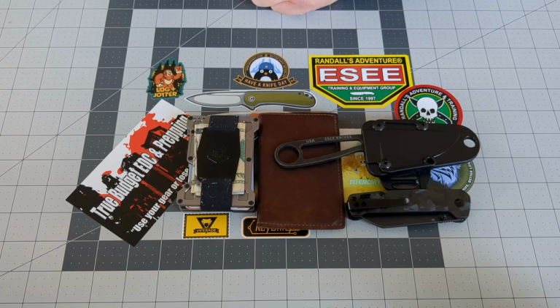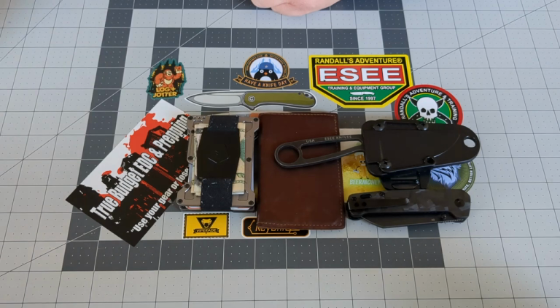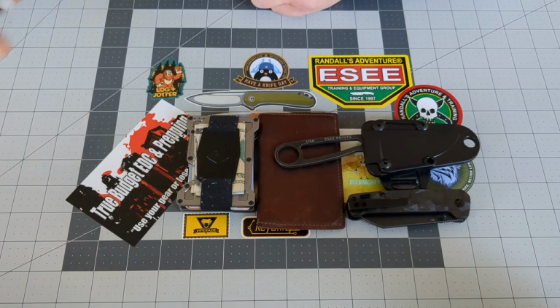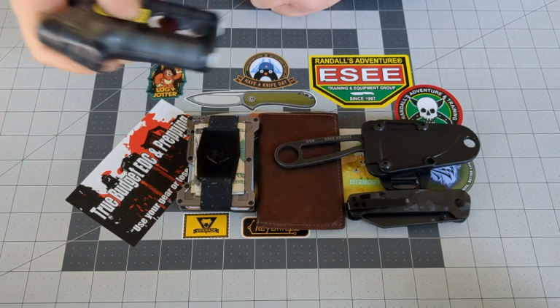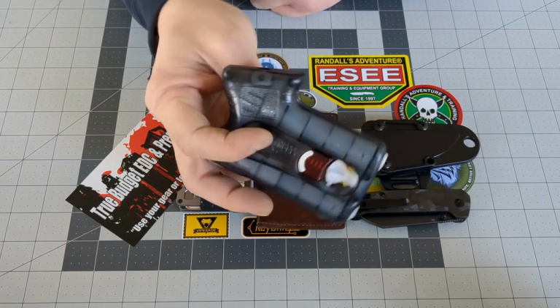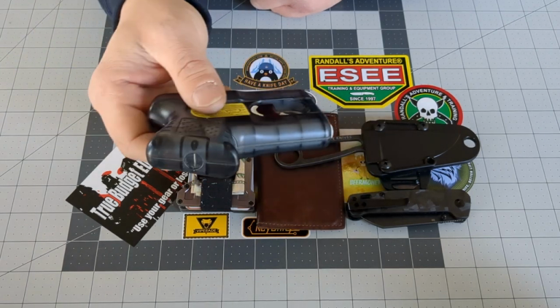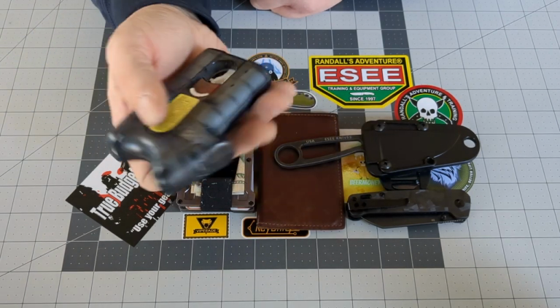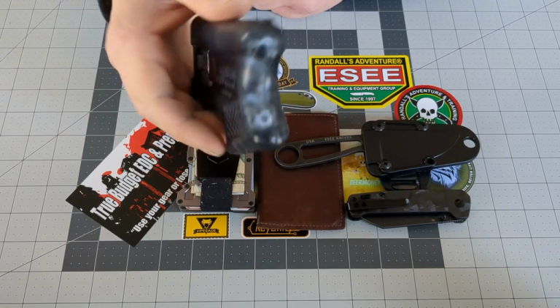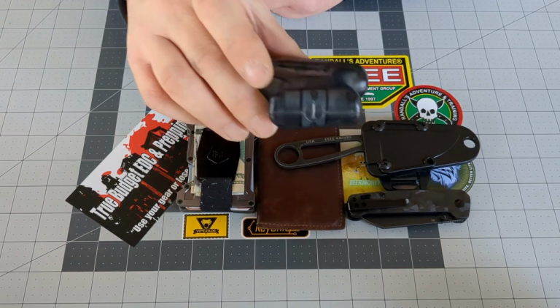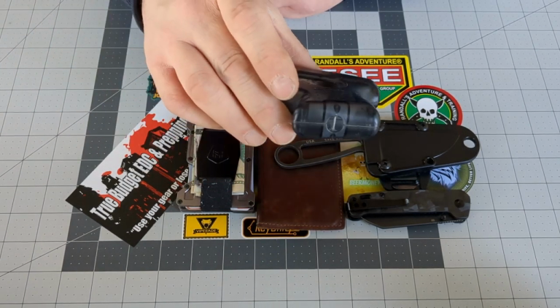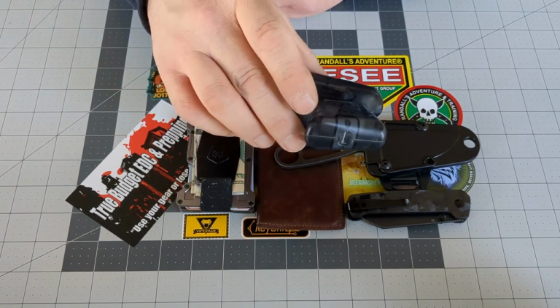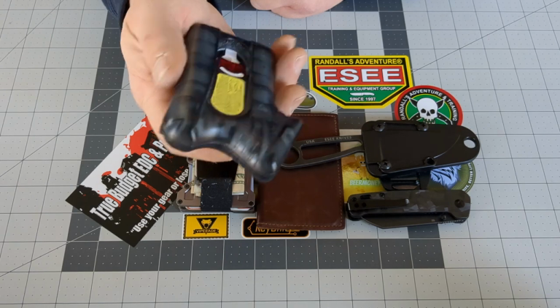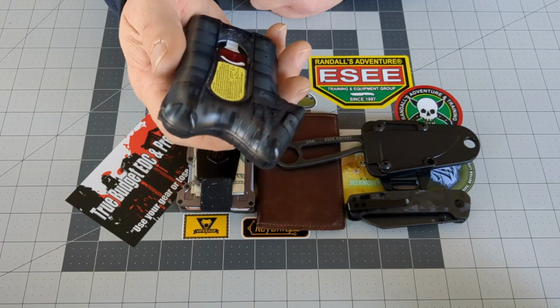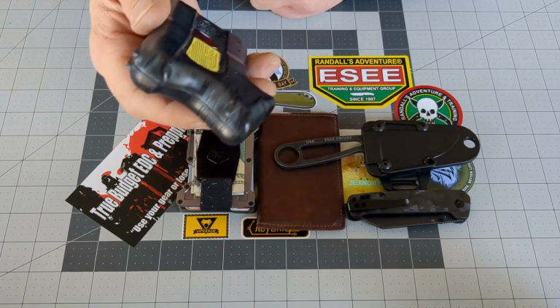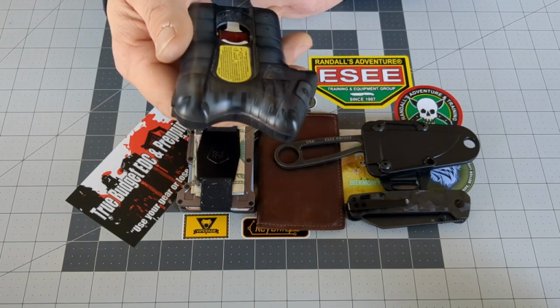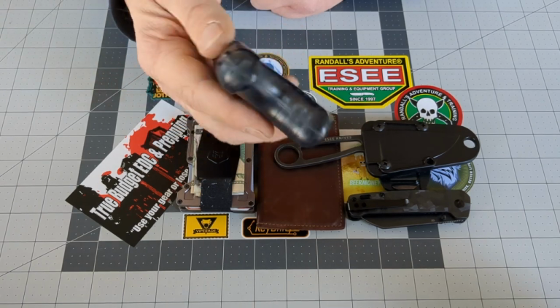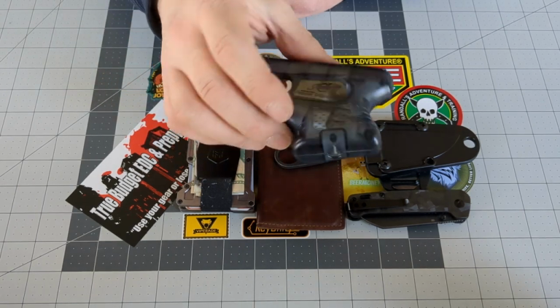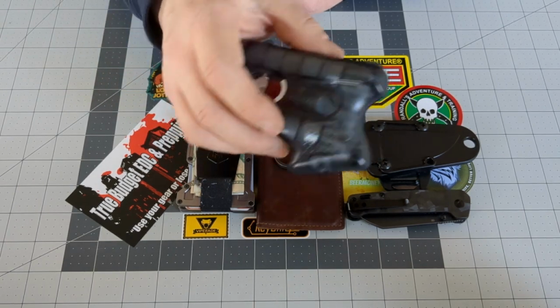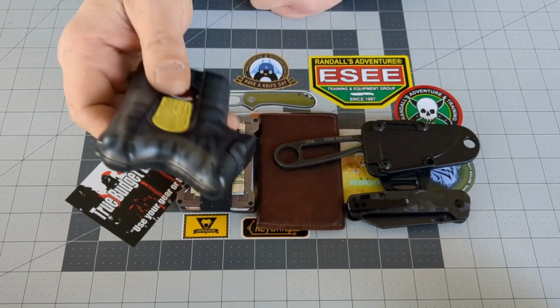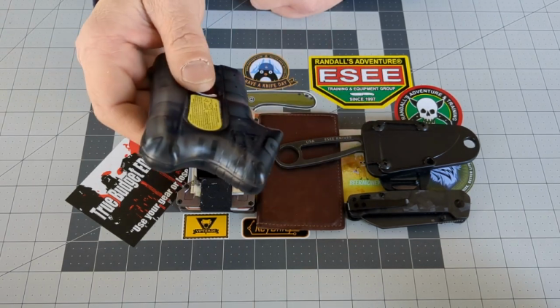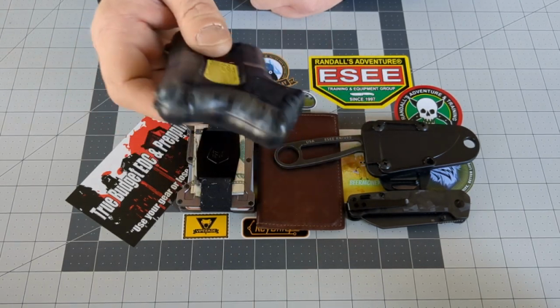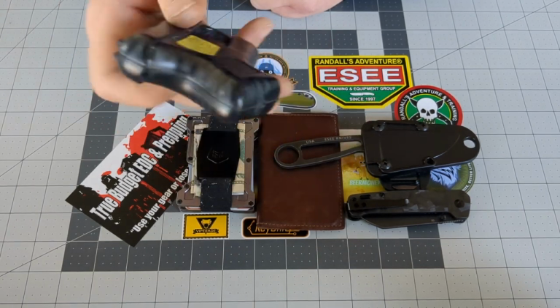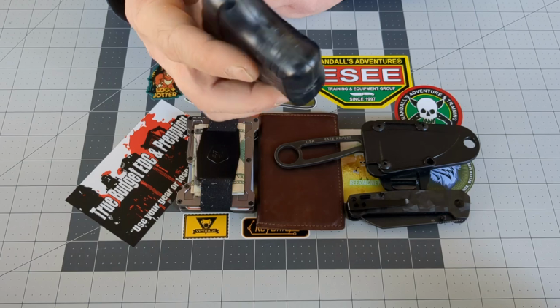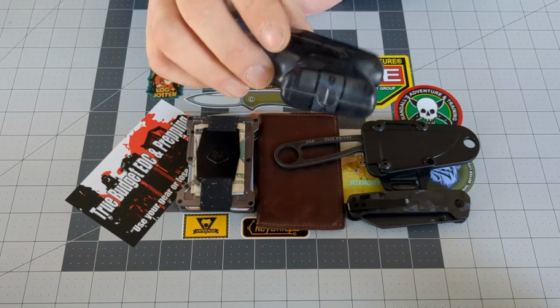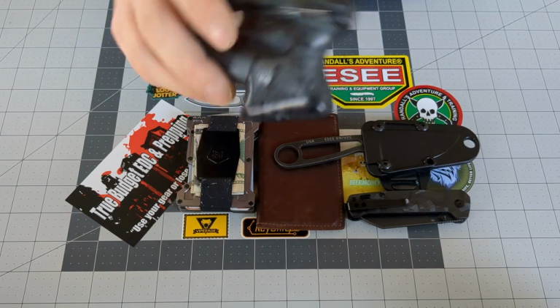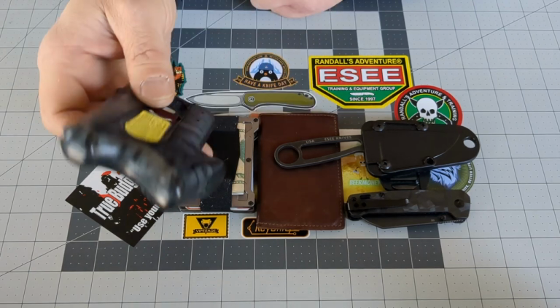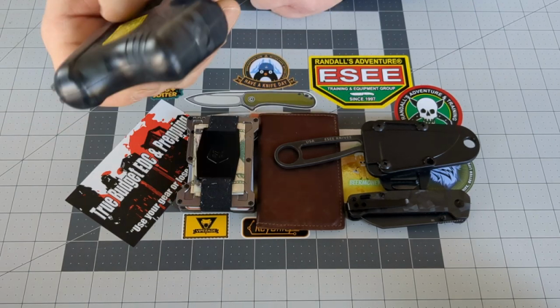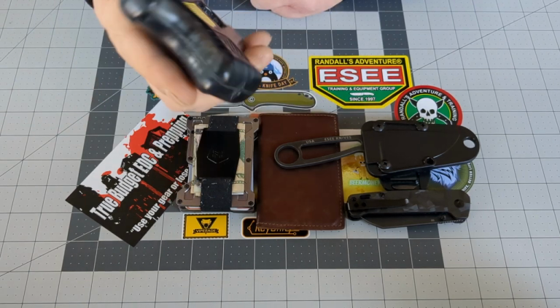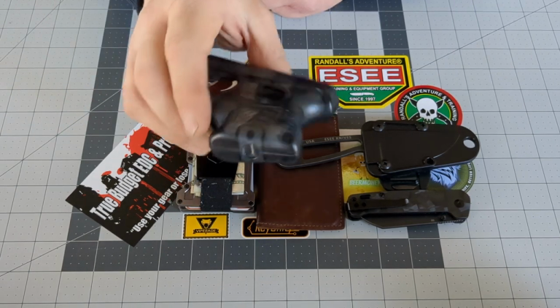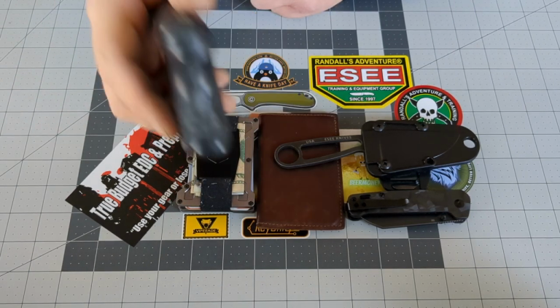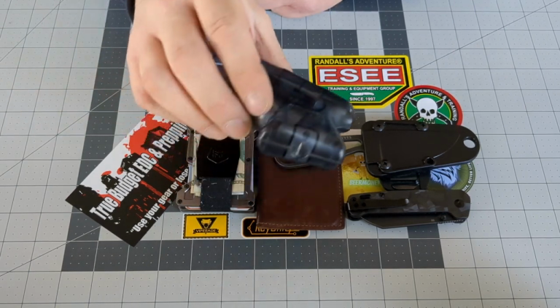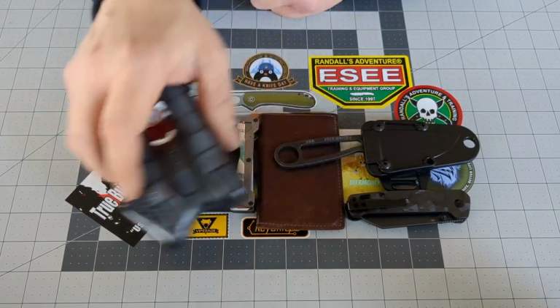Next item on the list is my Kimber Blaster. I don't leave home without it. With all the crap that's going on in the world today, you should have a way to defend yourself — at very minimum, a pepper spray gun.